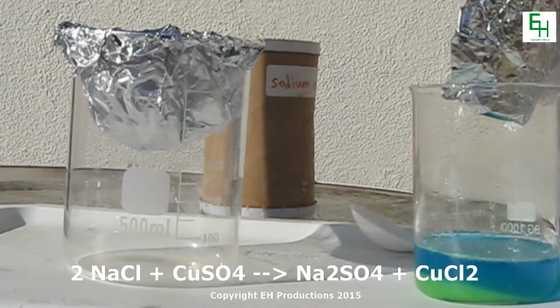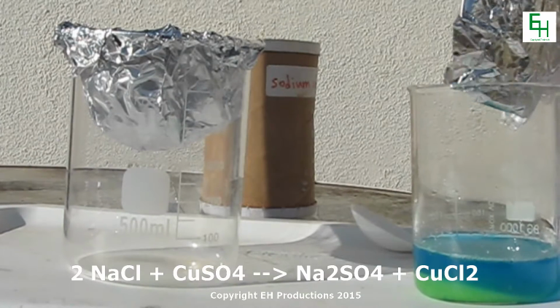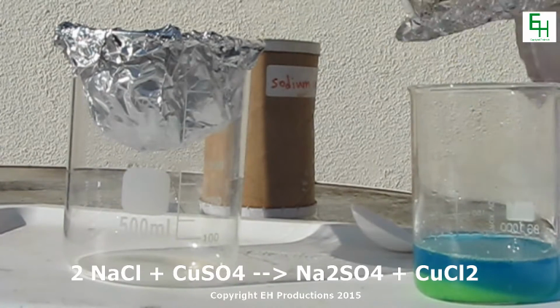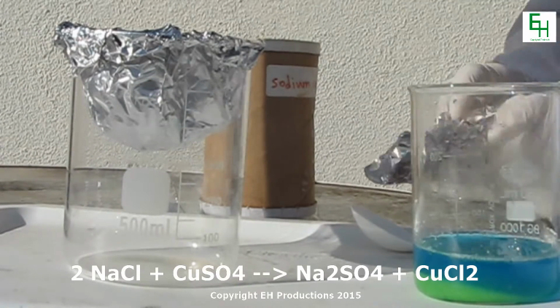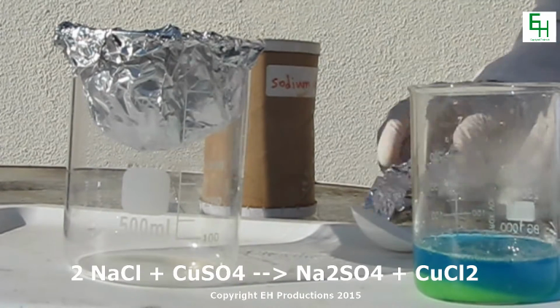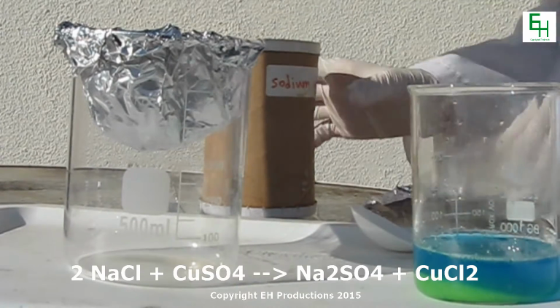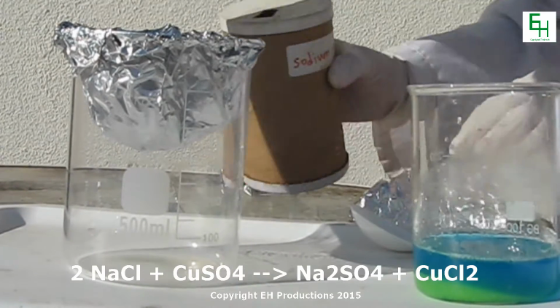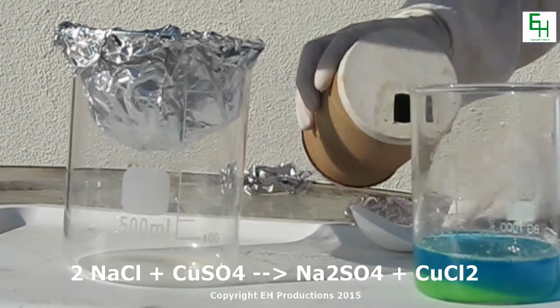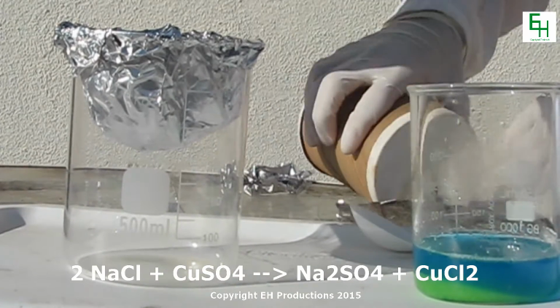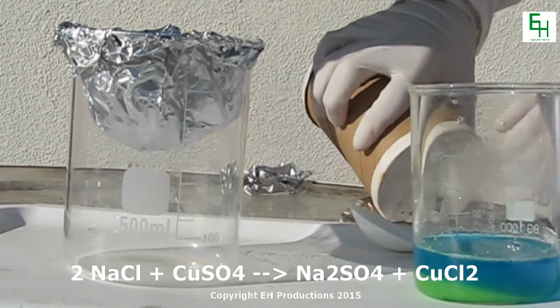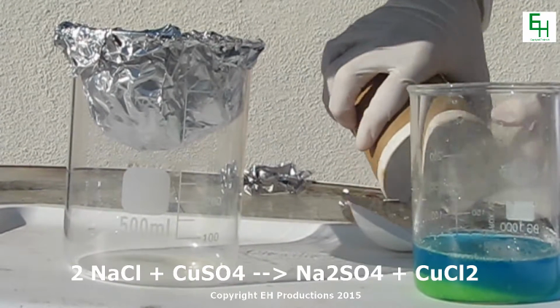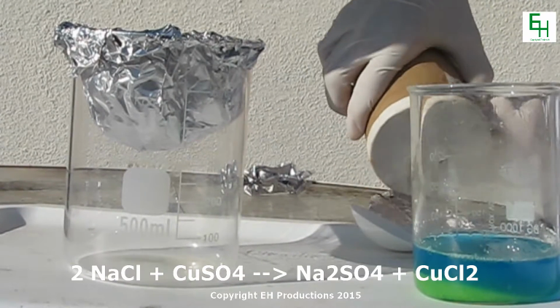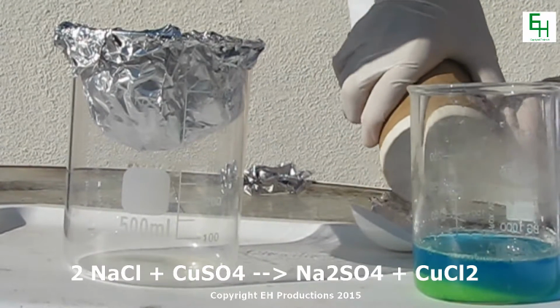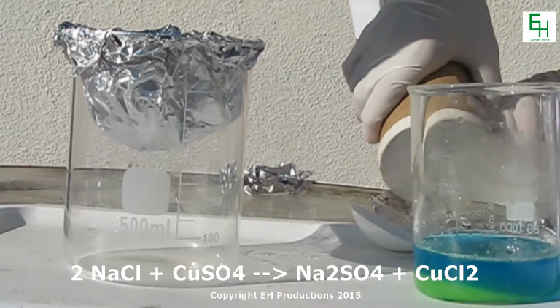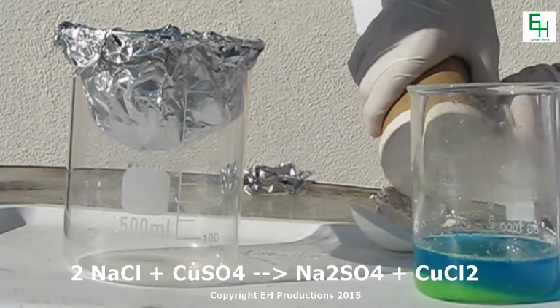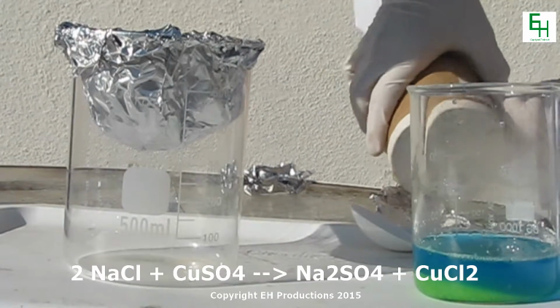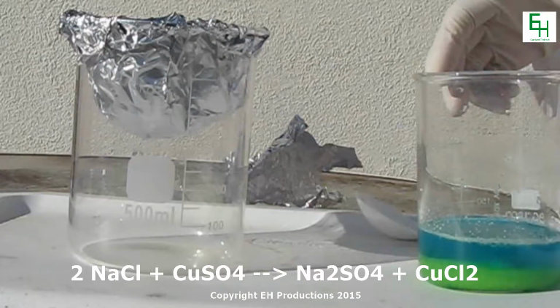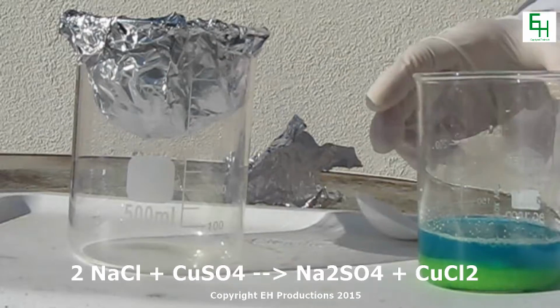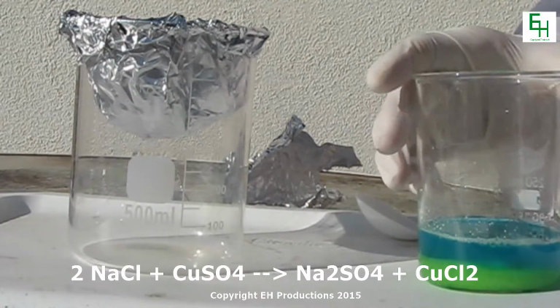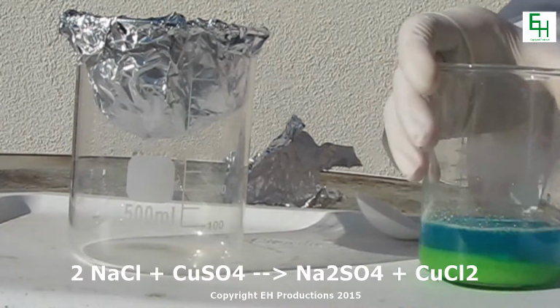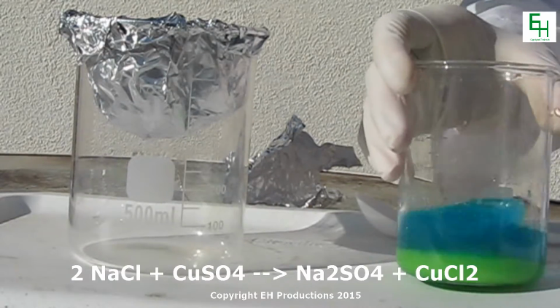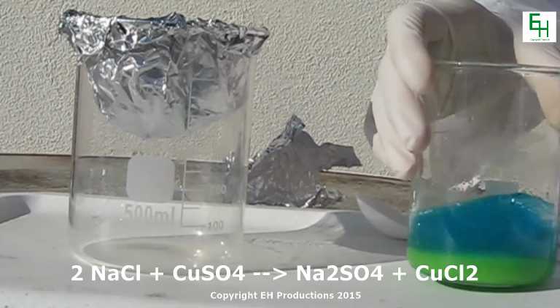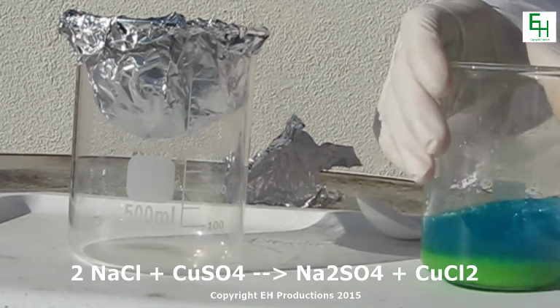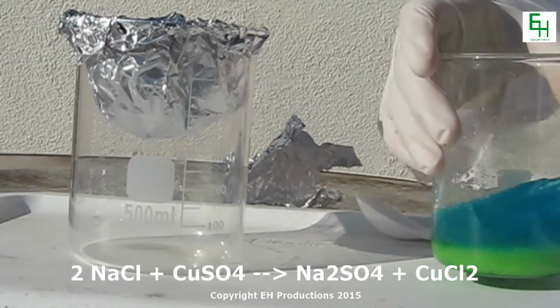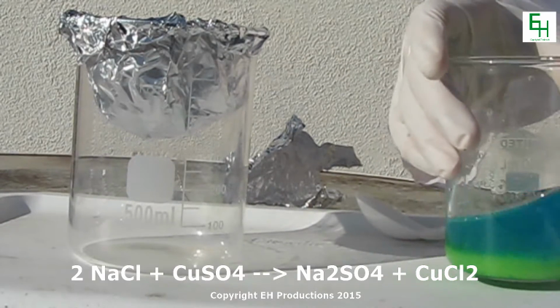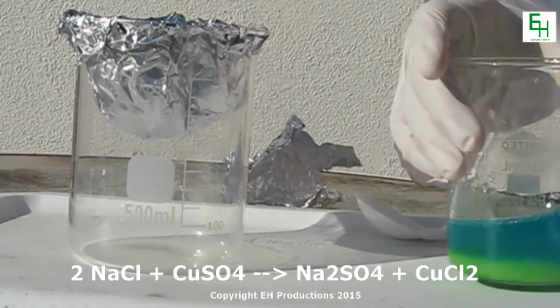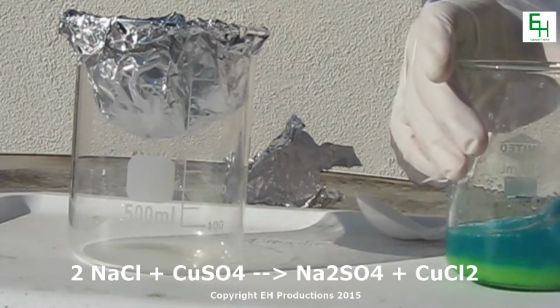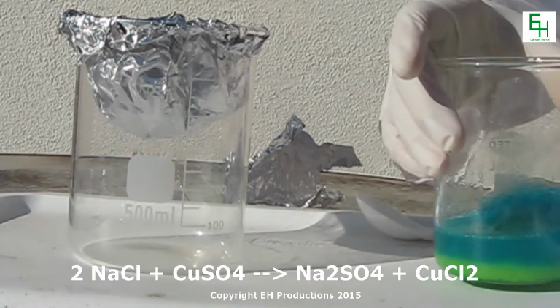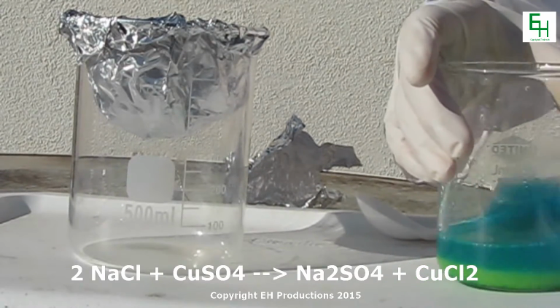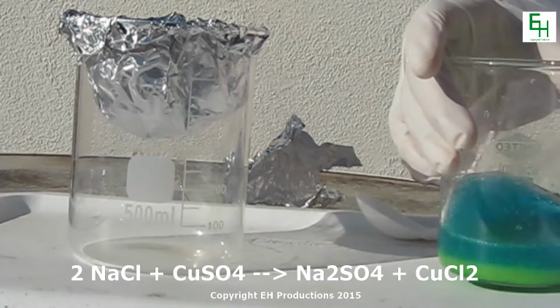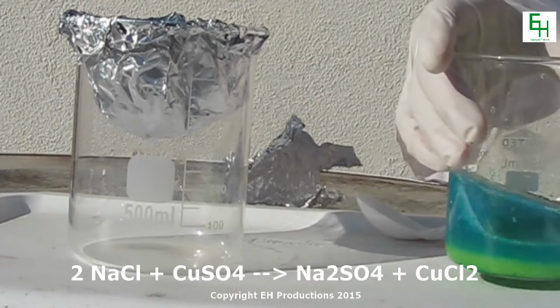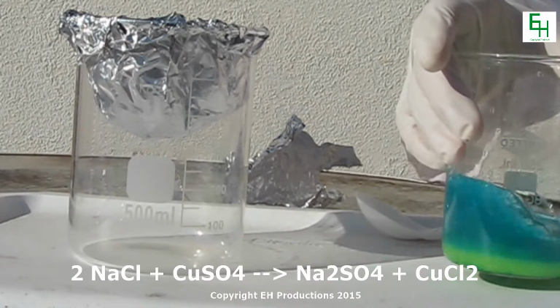We're going to keep adding salt until it turns into a deeper green. When you're doing that, just keep swirling it so all of it can react evenly.